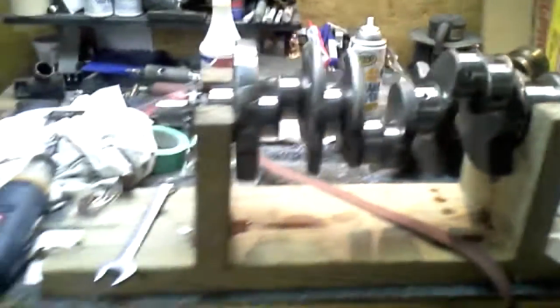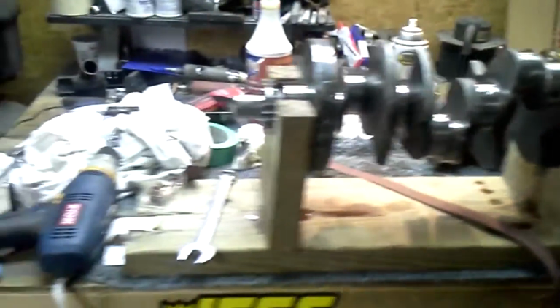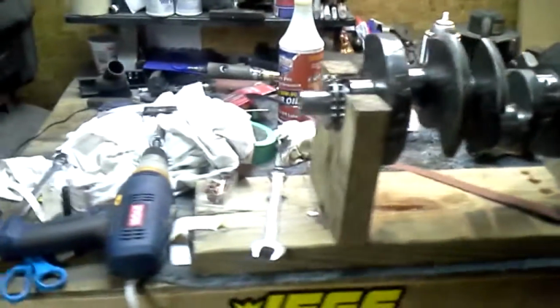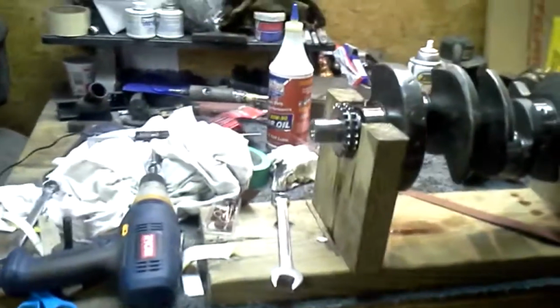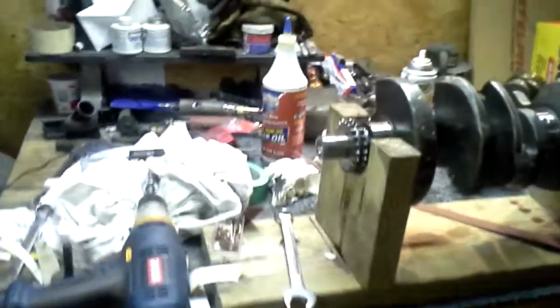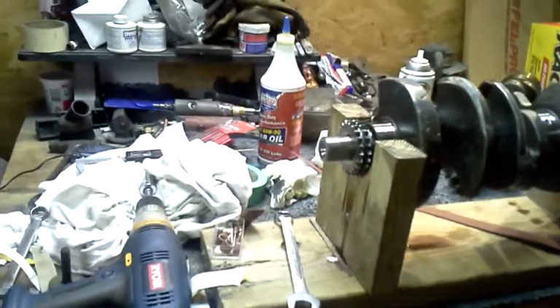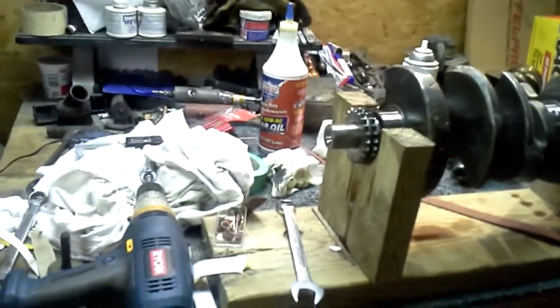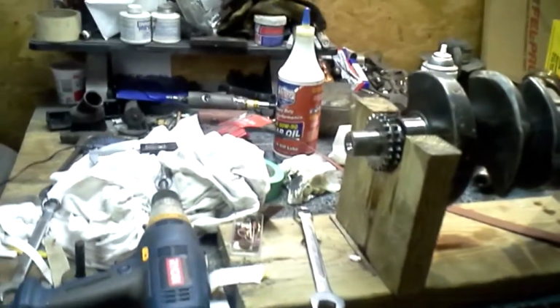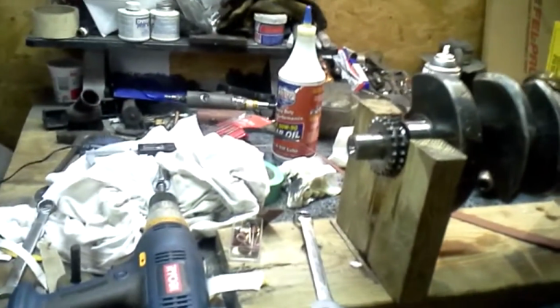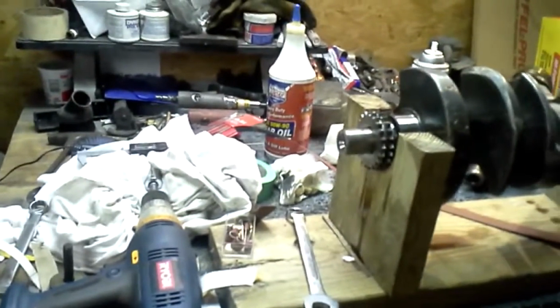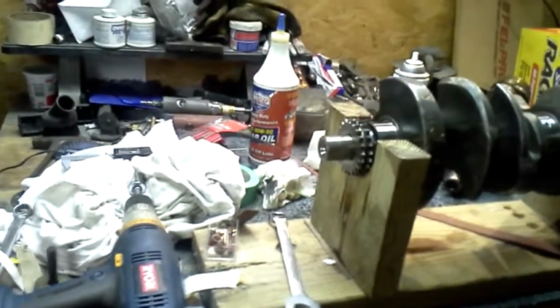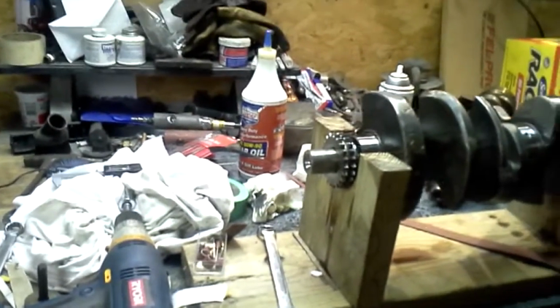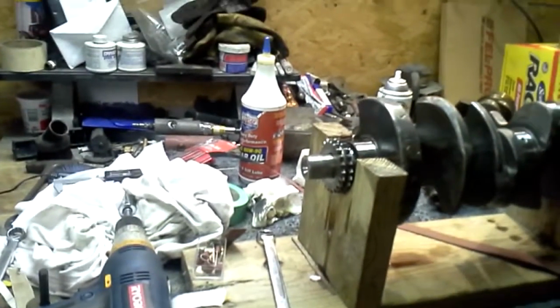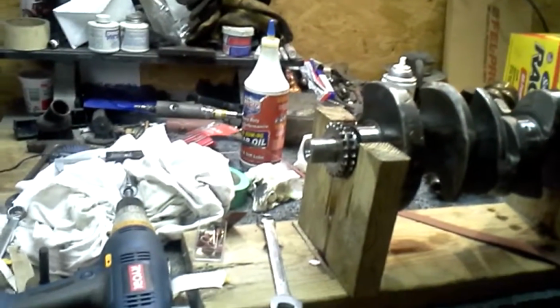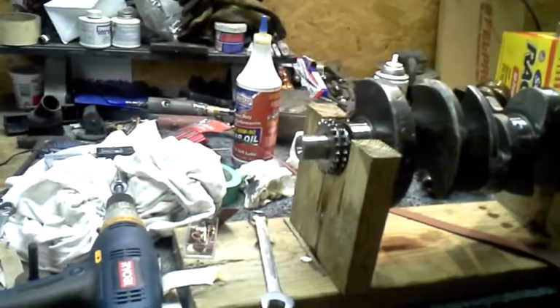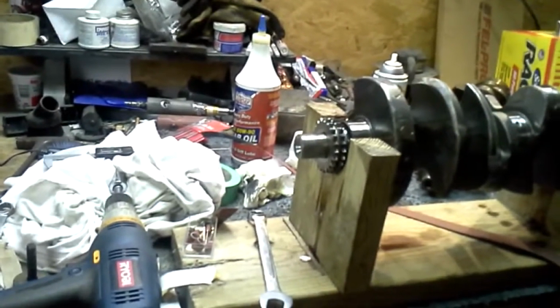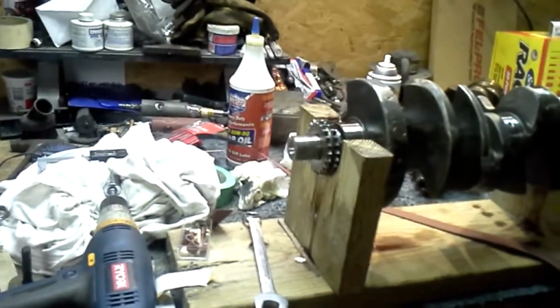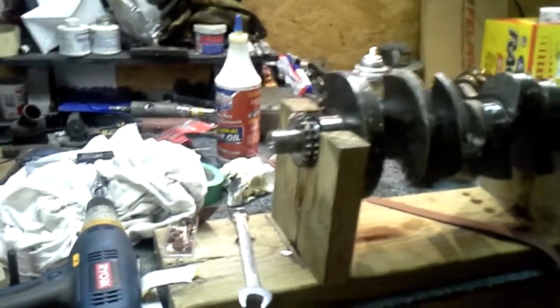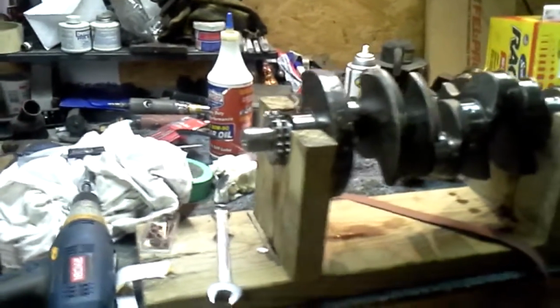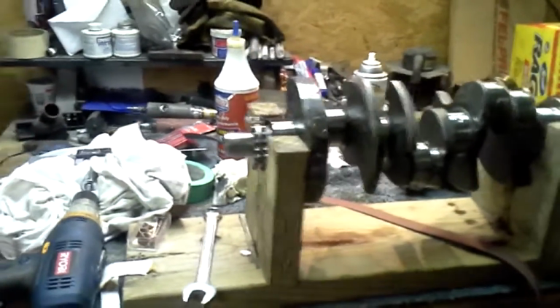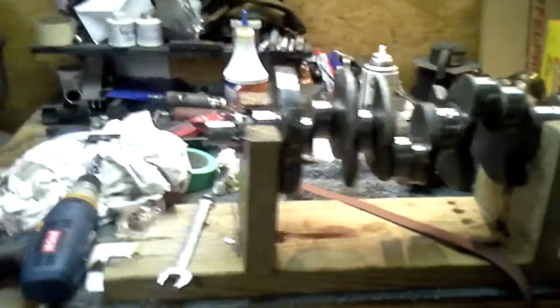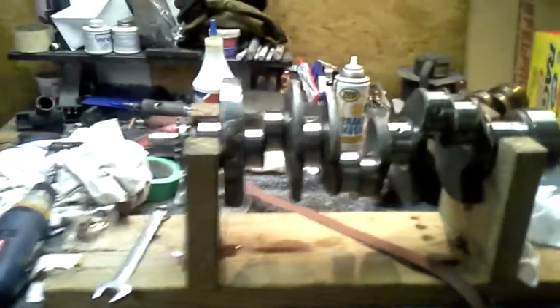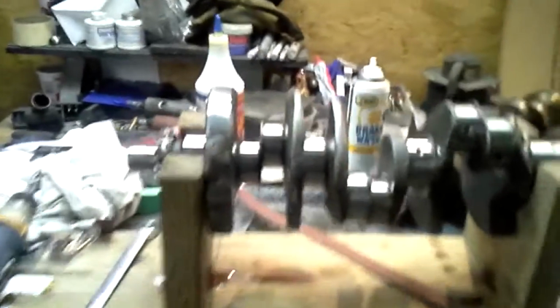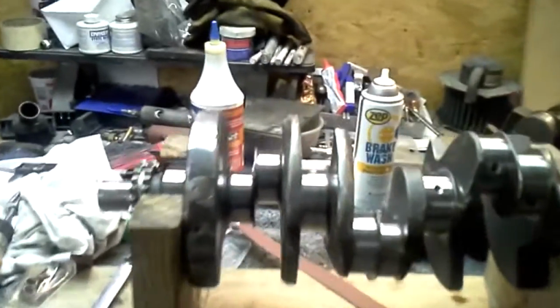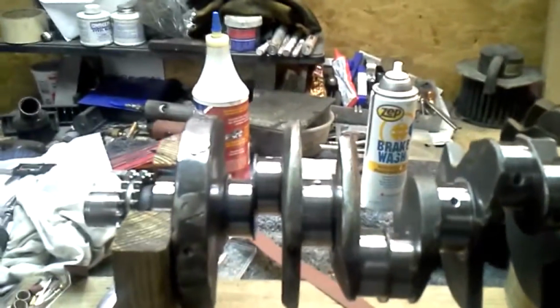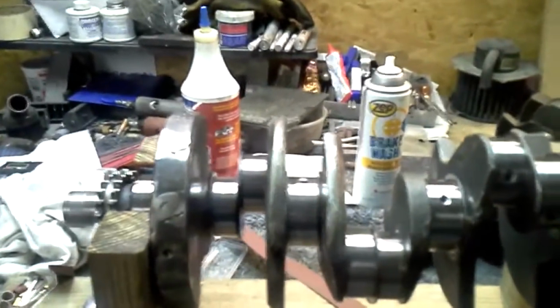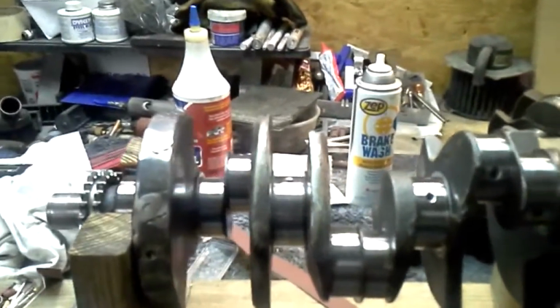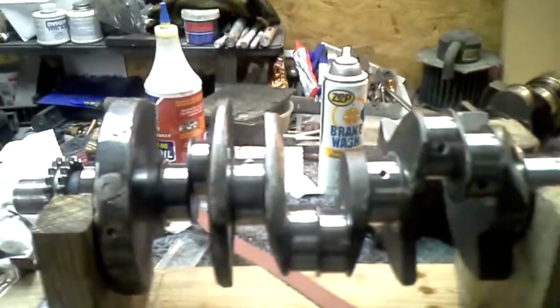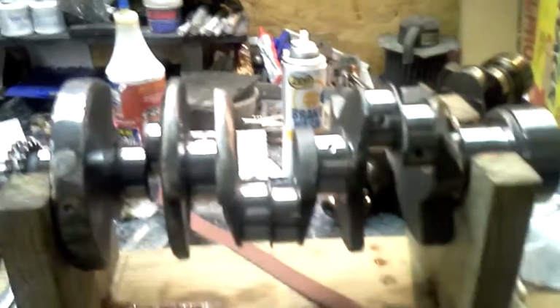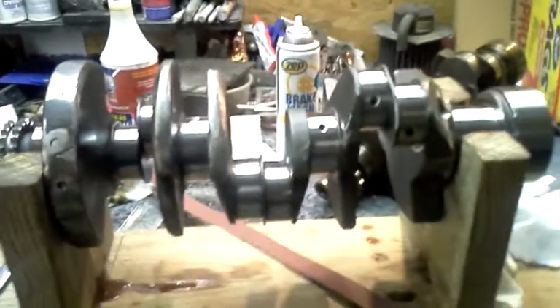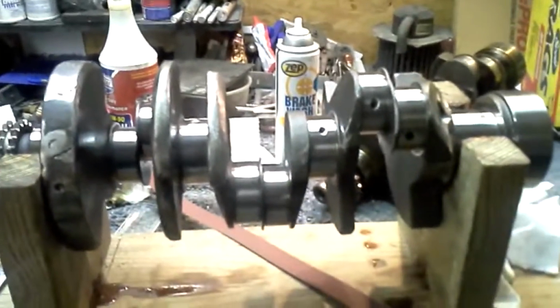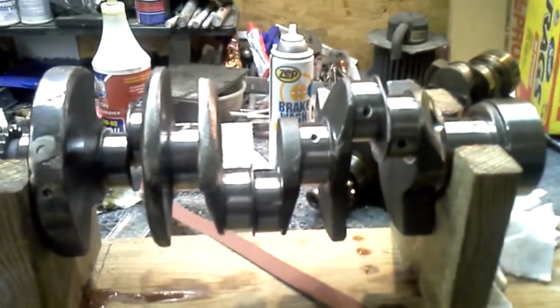As soon as we get a bolt it'll fit that big-ass hole in this crank, because apparently it's been re-tapped before. This crazy balanced crankshaft will be polished to specs.